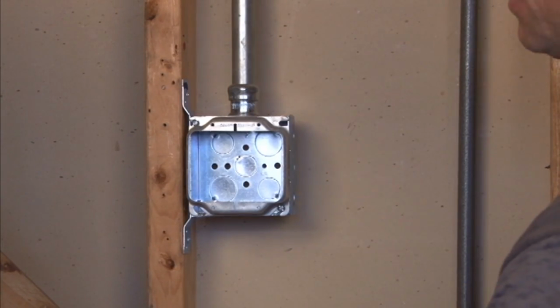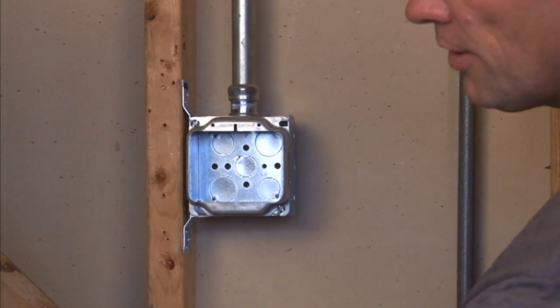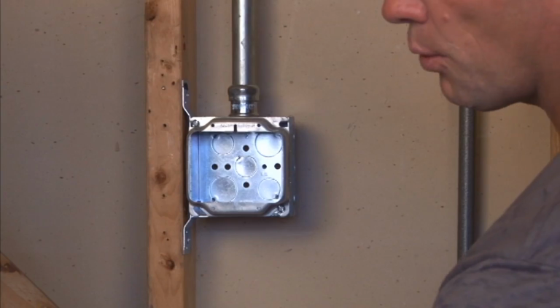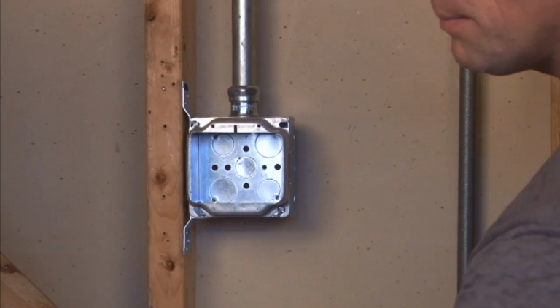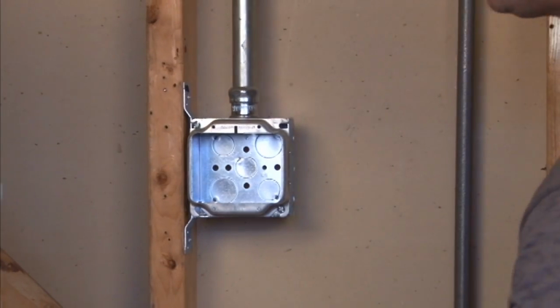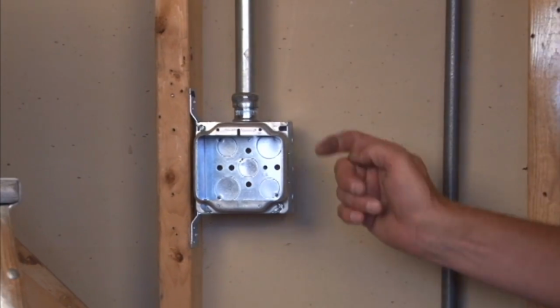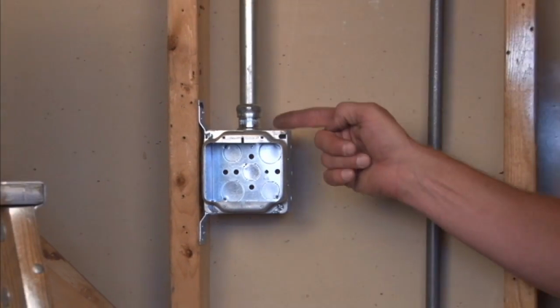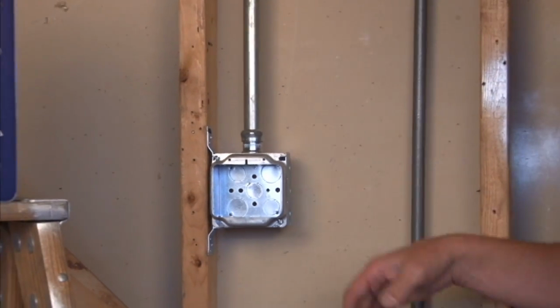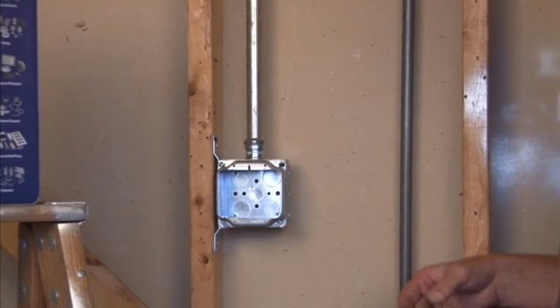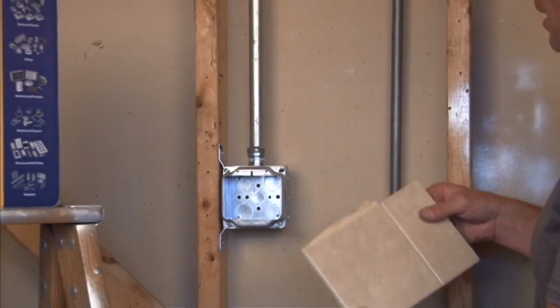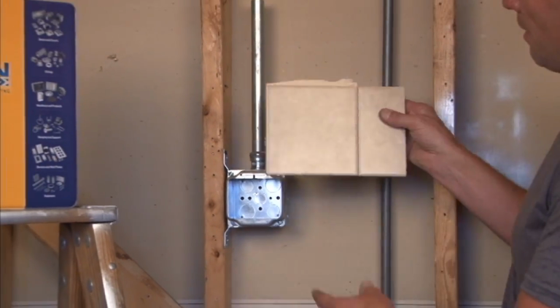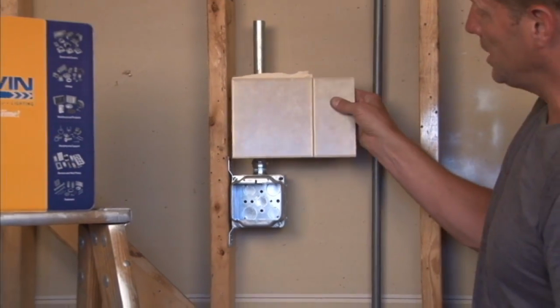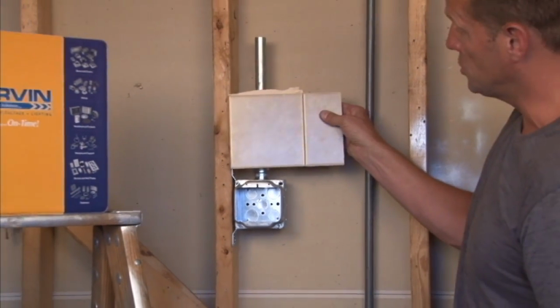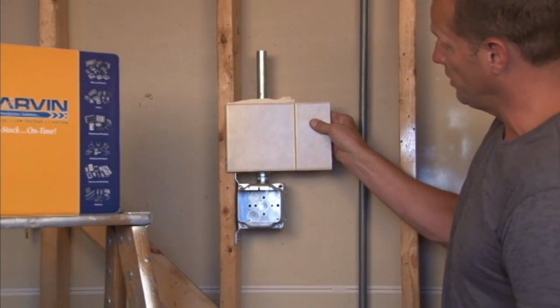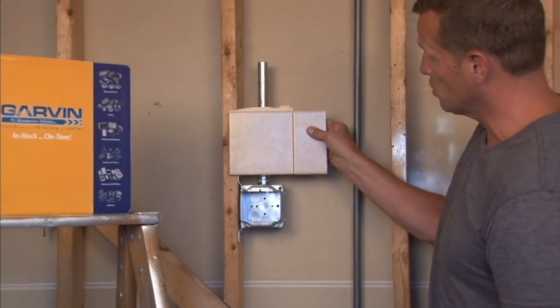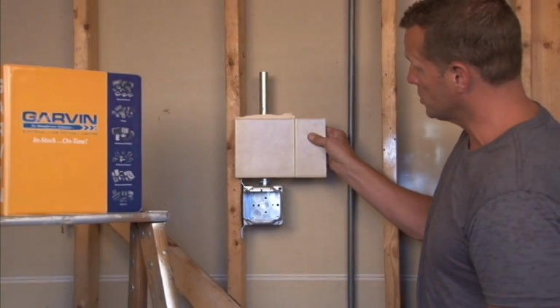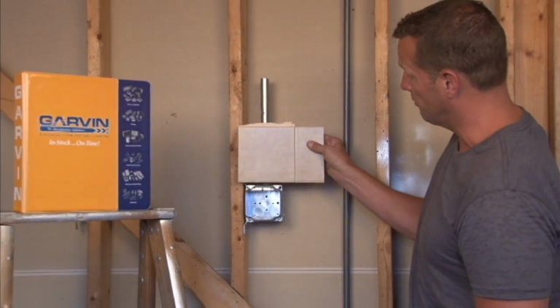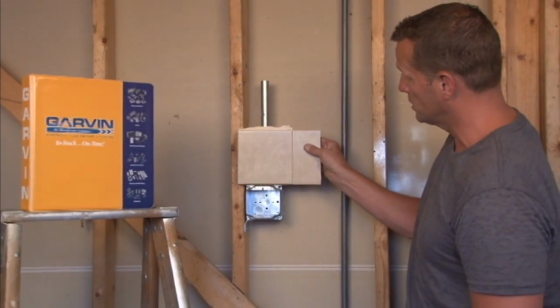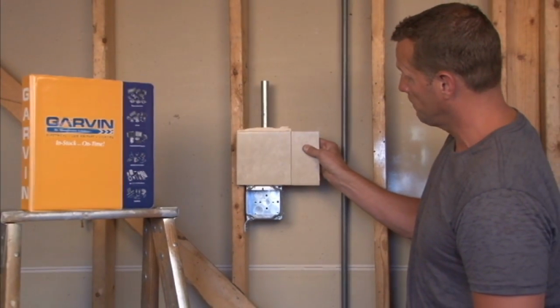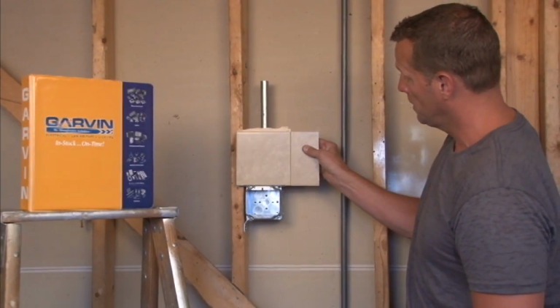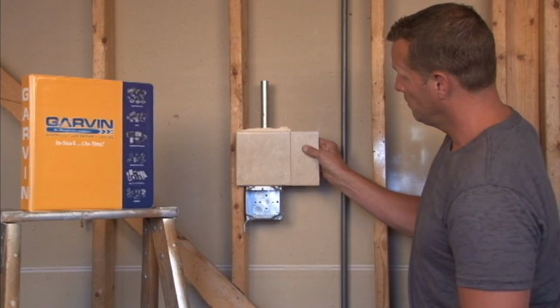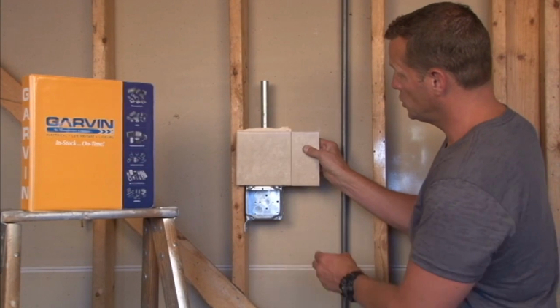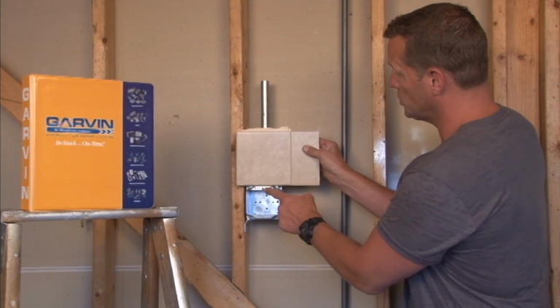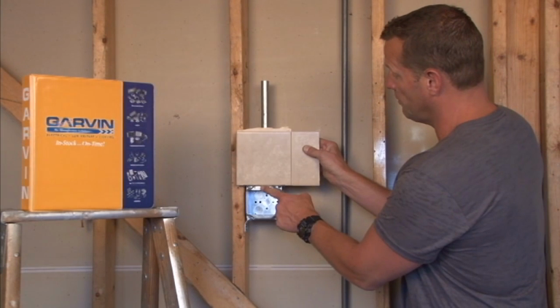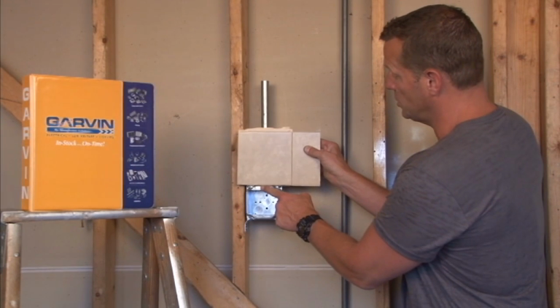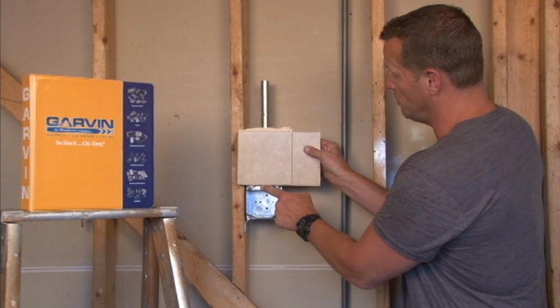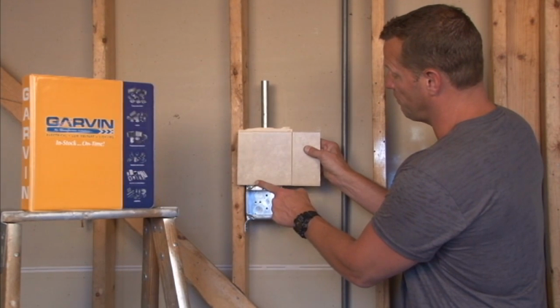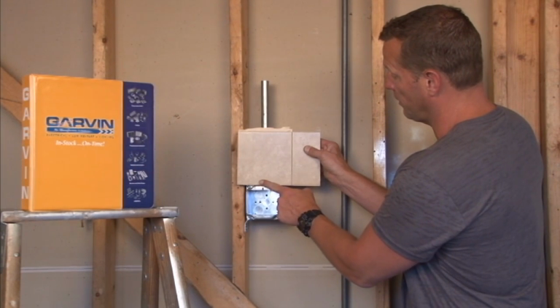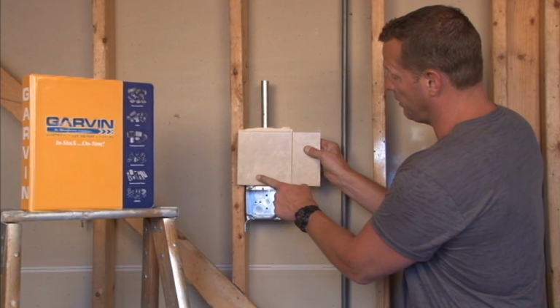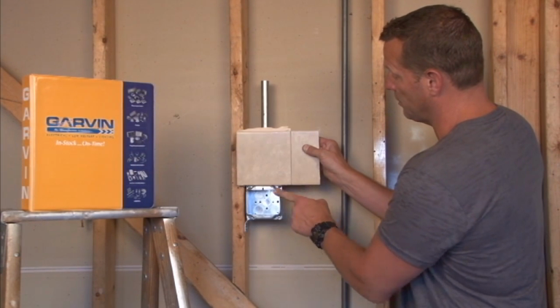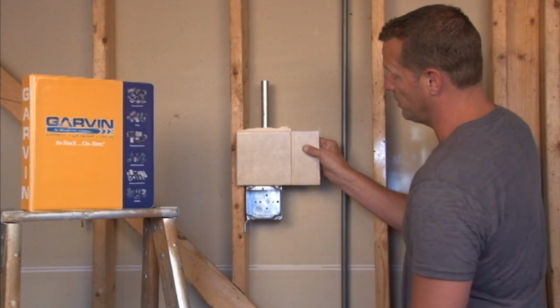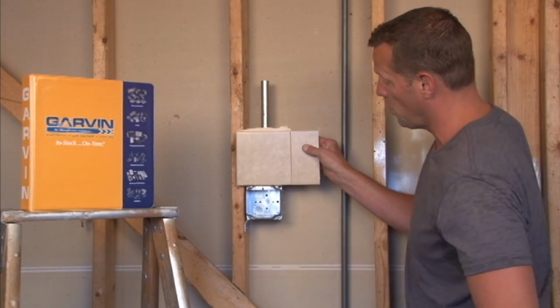It's very important to make sure that the depth of the ring matches your finished wall surface, because you want your devices to be perfectly flat with your finished wall.